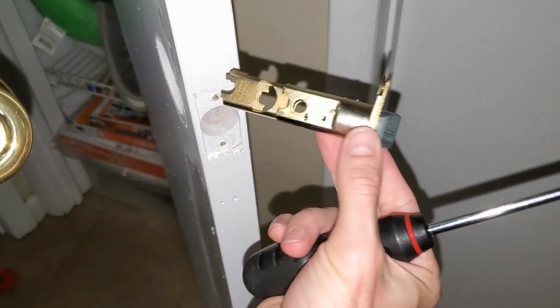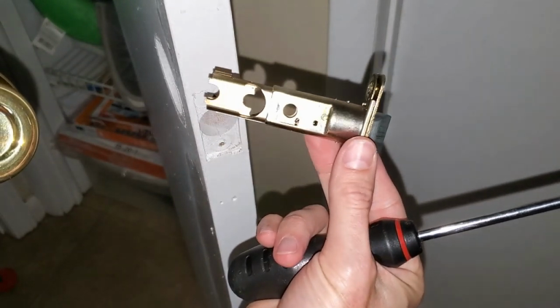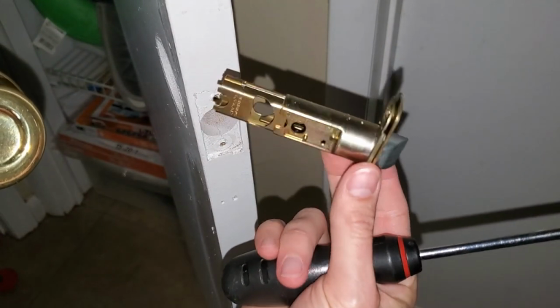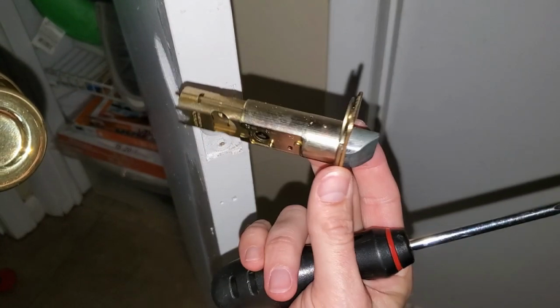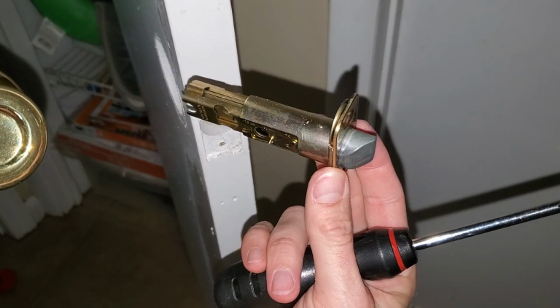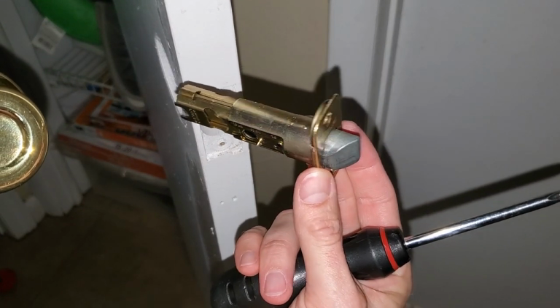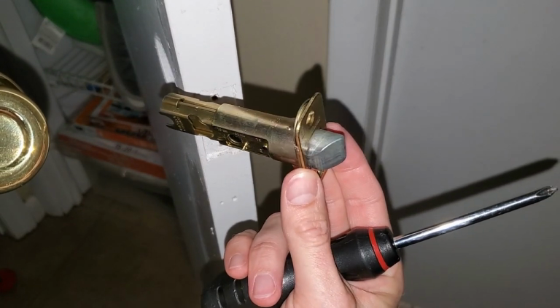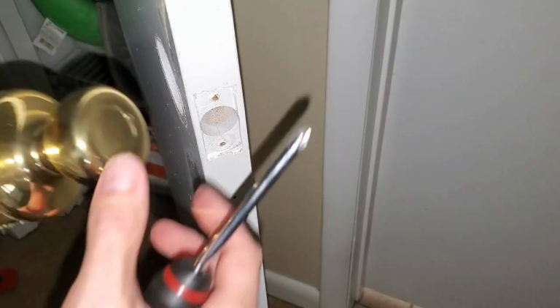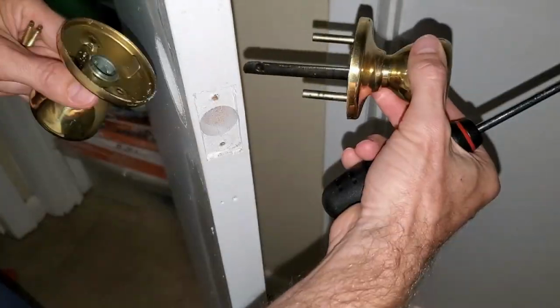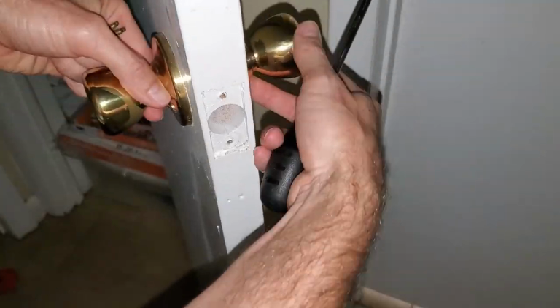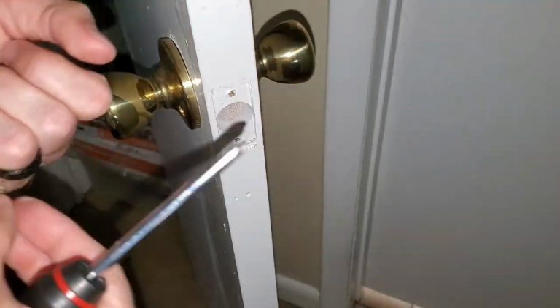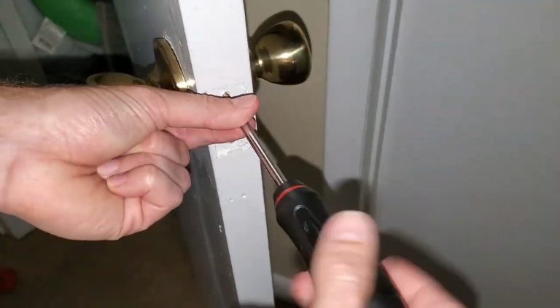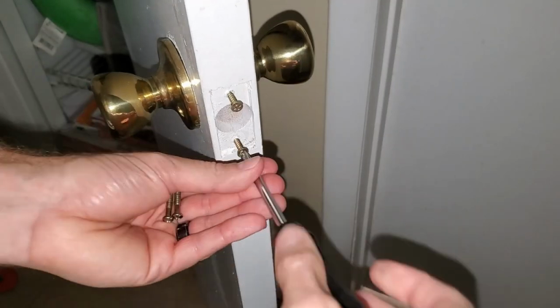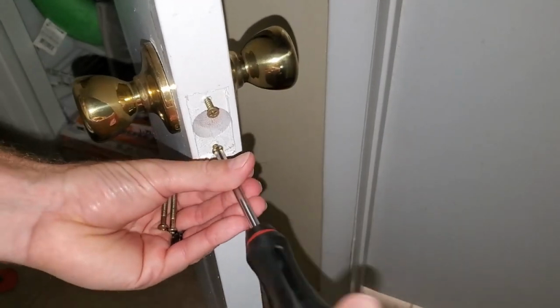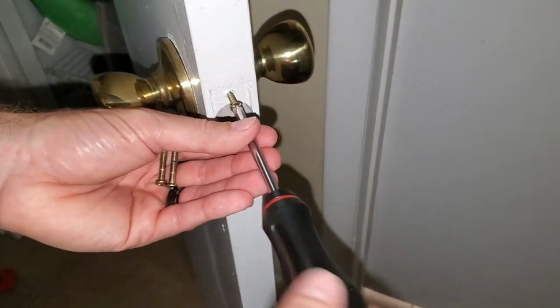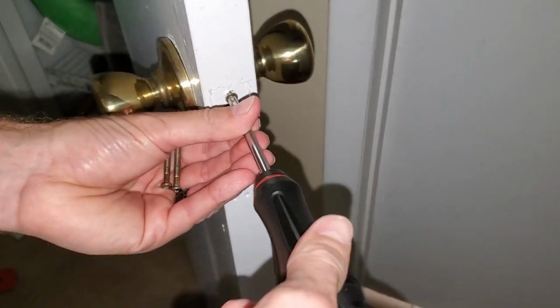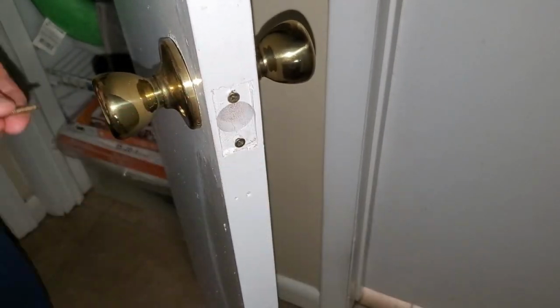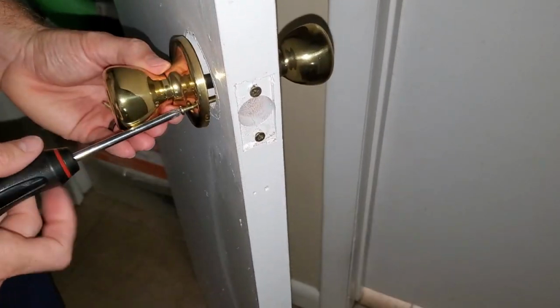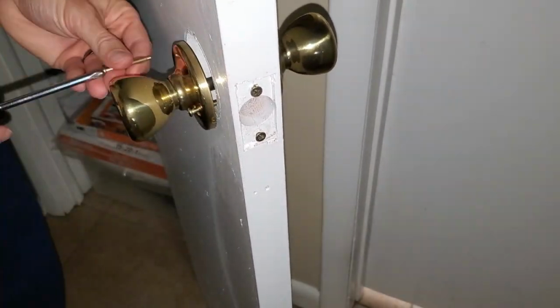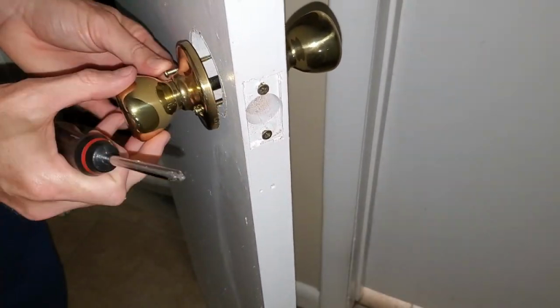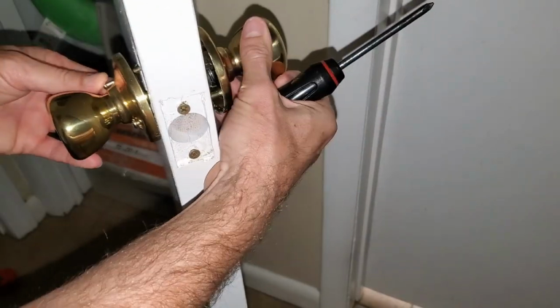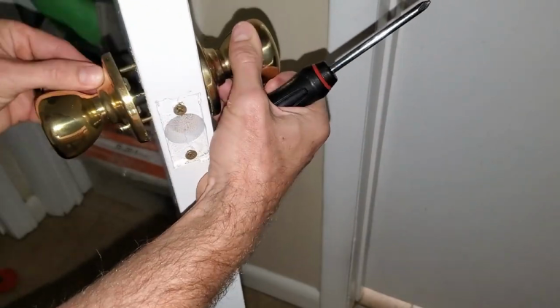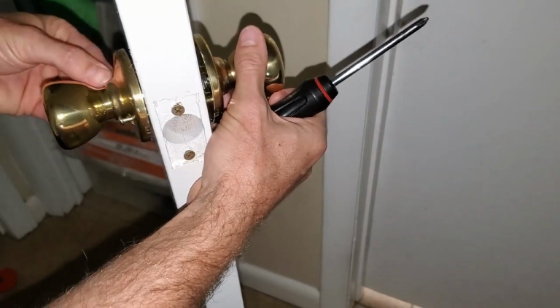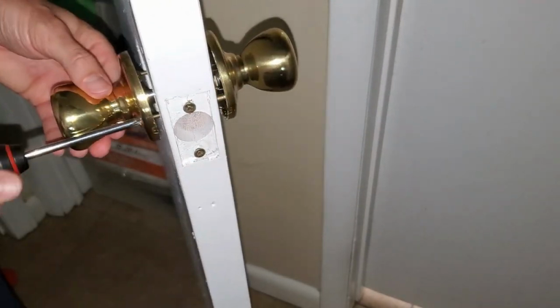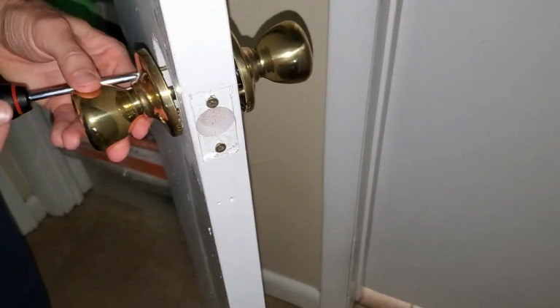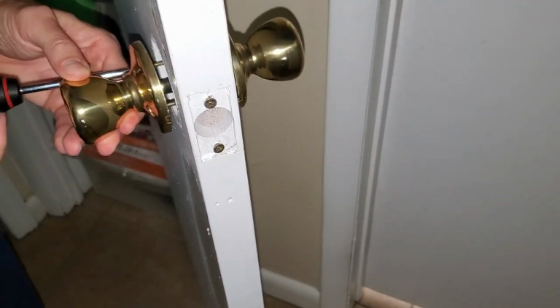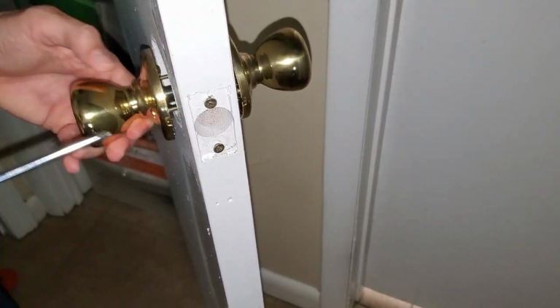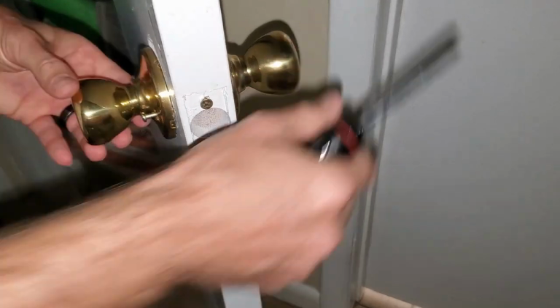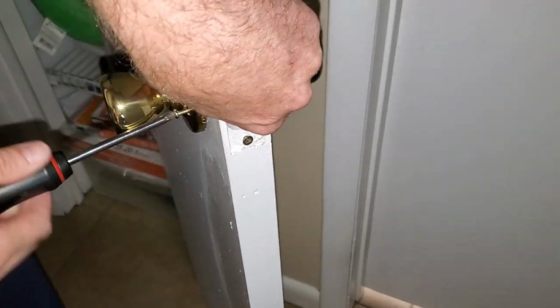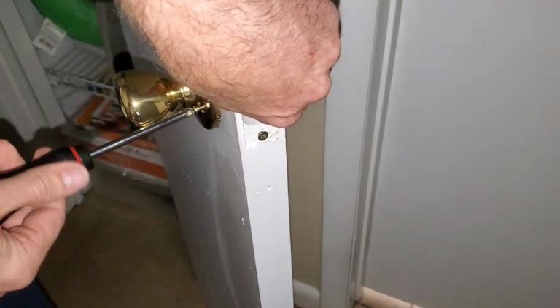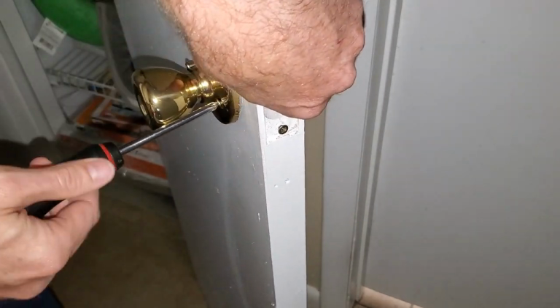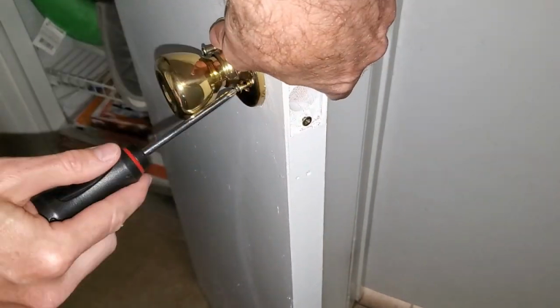This is the only part that needs replaced. And until you get the new latch there's nothing wrong with reattaching the doorknob, at least for aesthetic purposes.